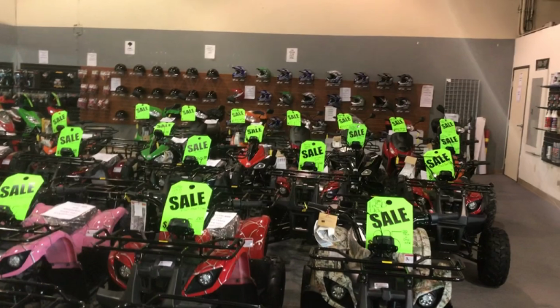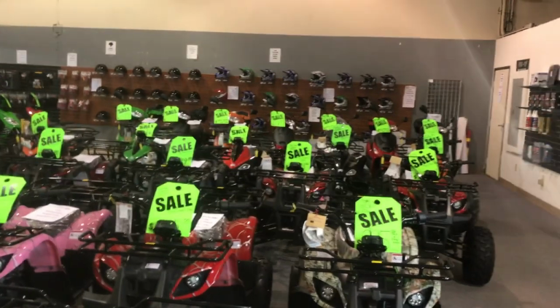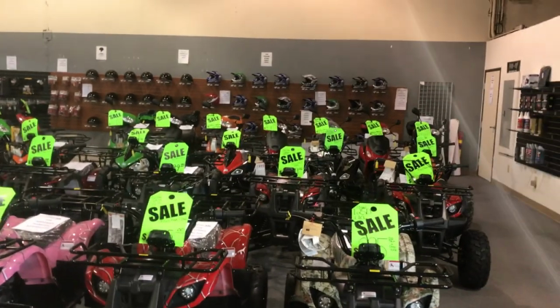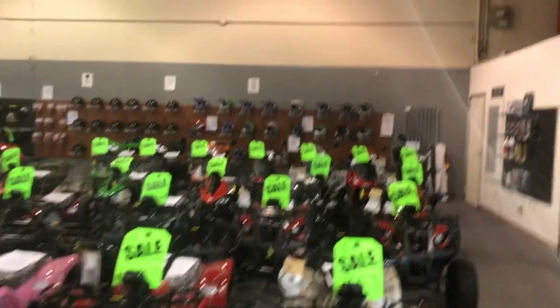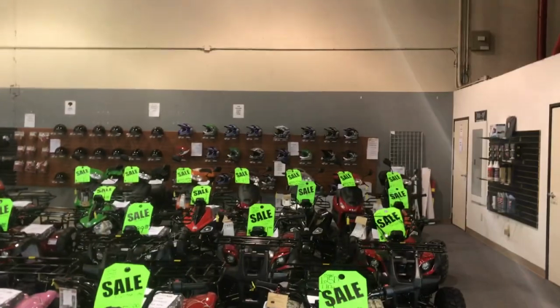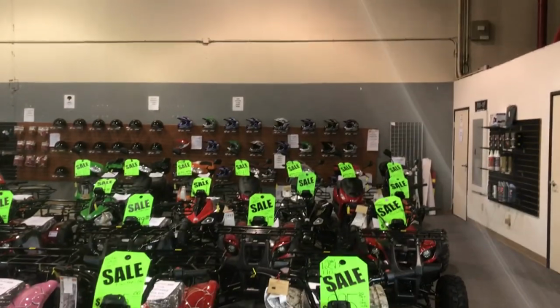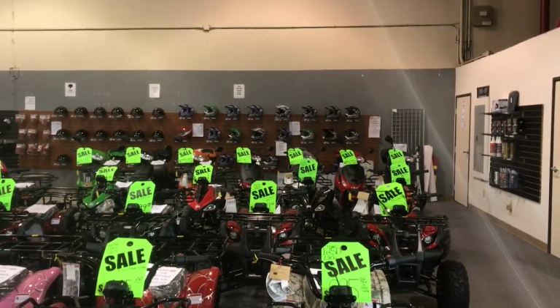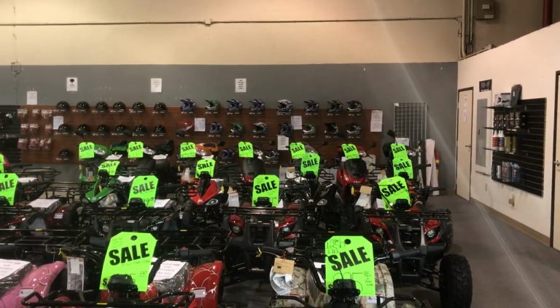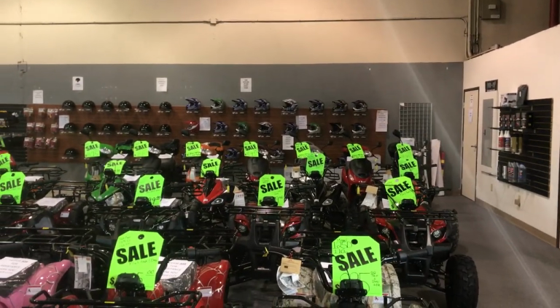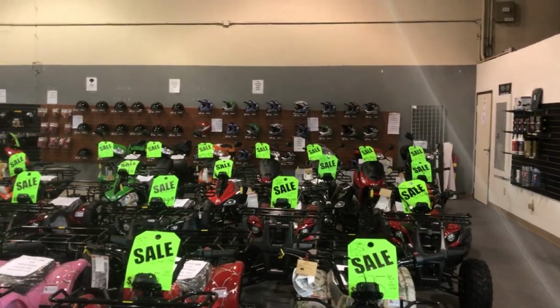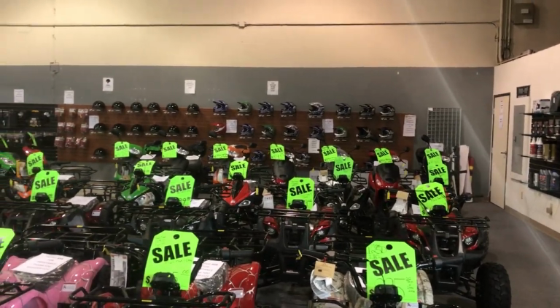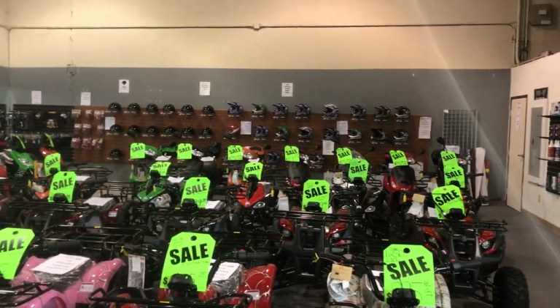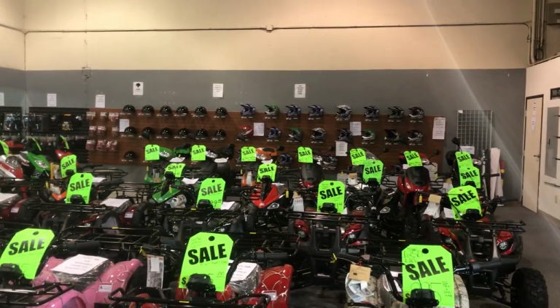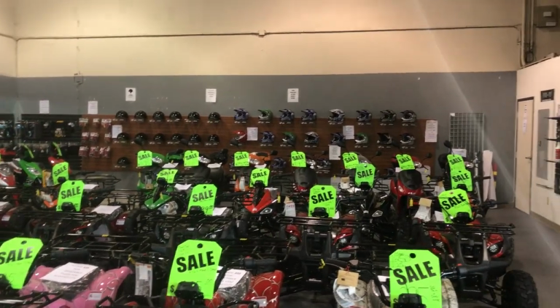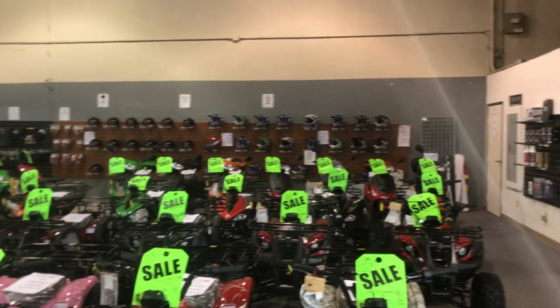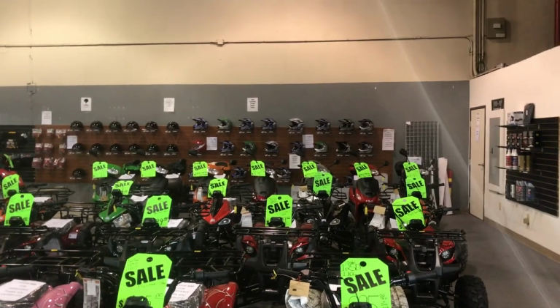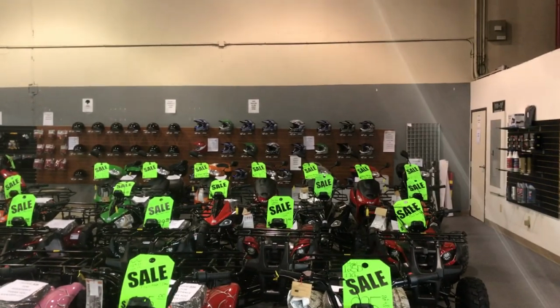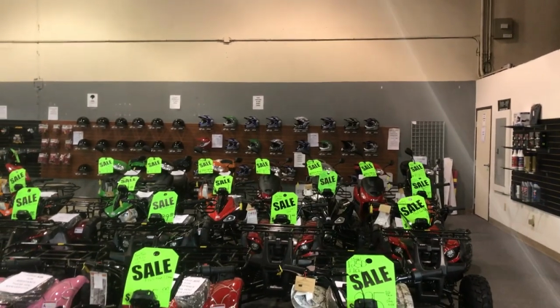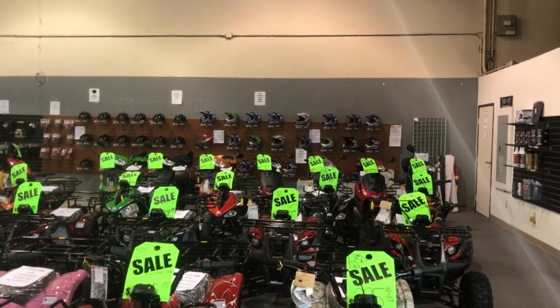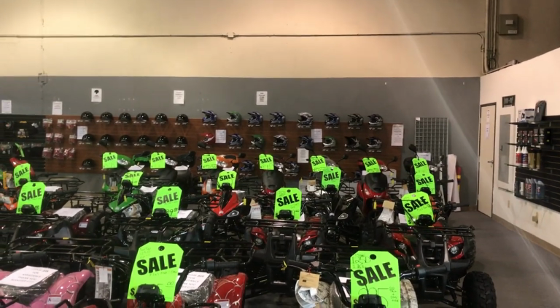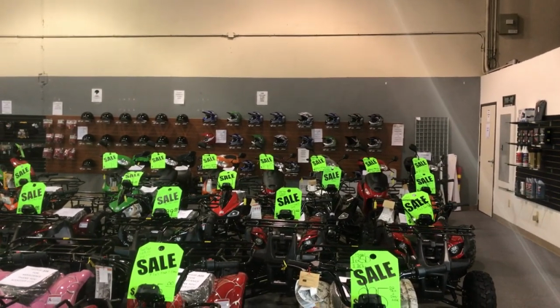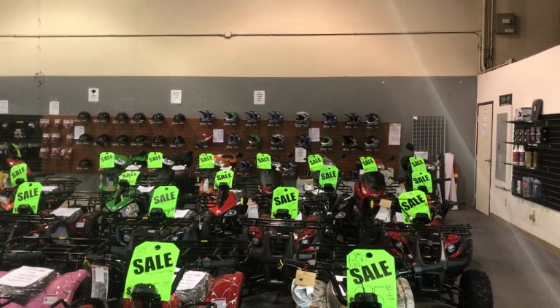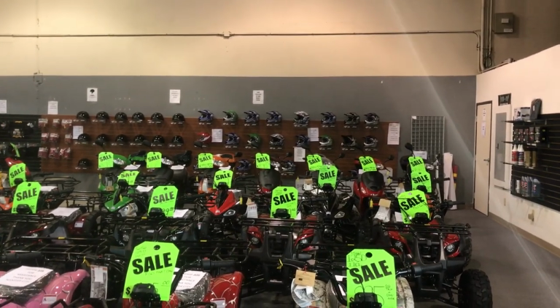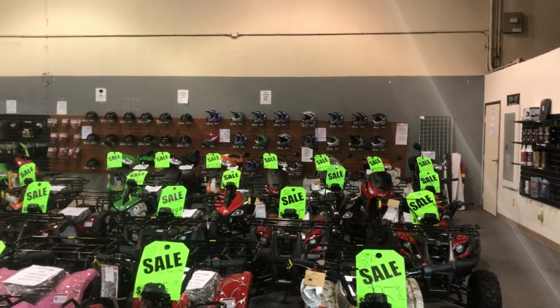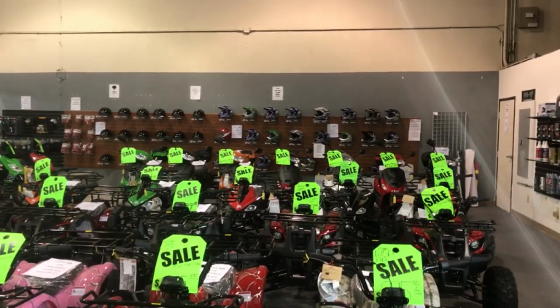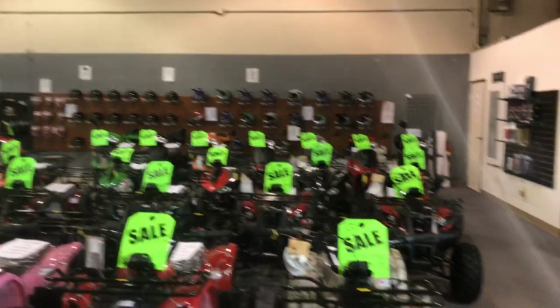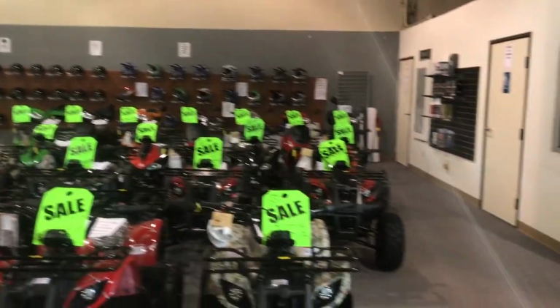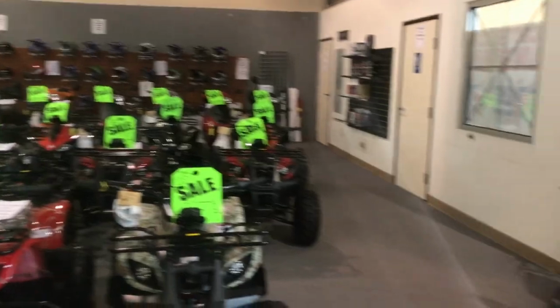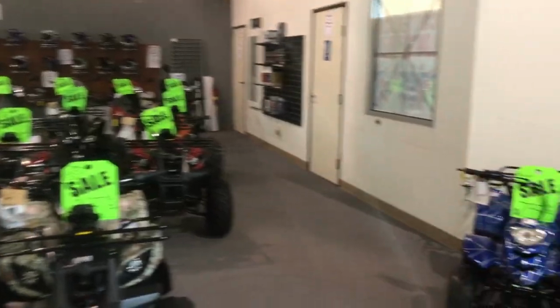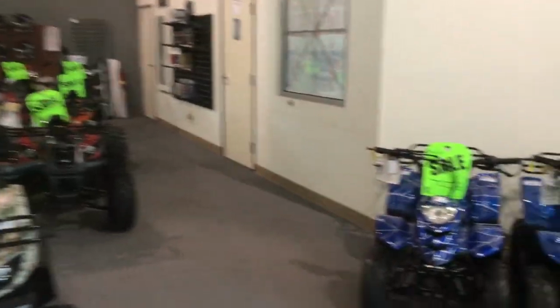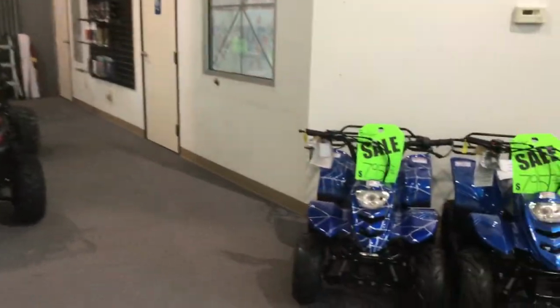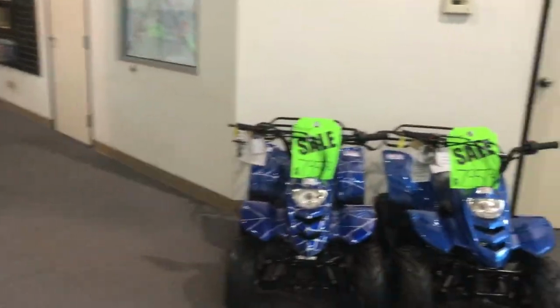We've got some cool helmets in the far back area — some cool graphics. Those helmets are $79 now and include gloves and goggles. And we've got some more Boulders.